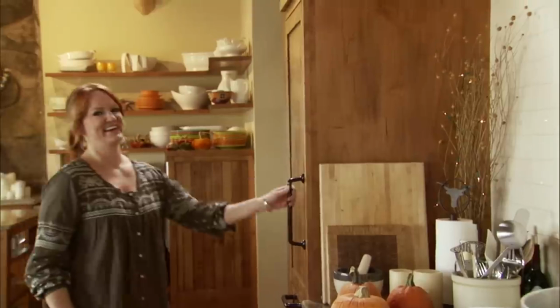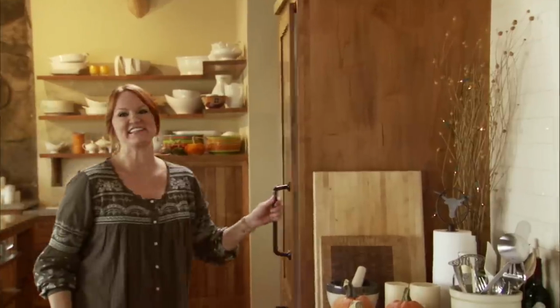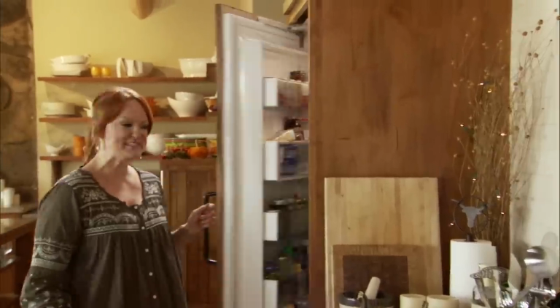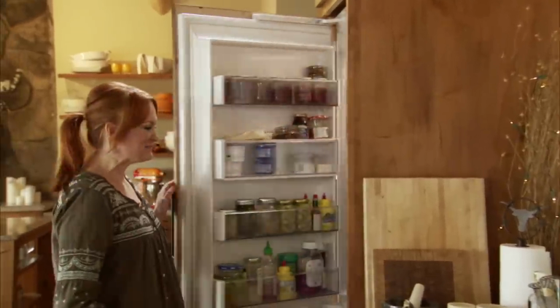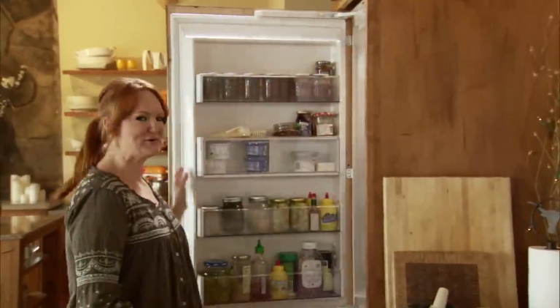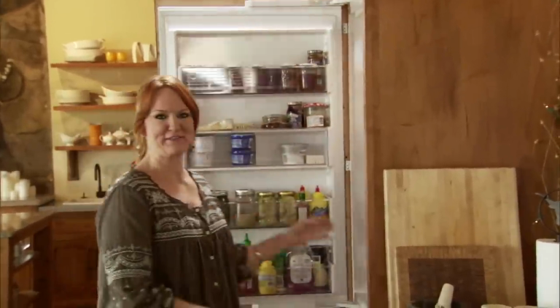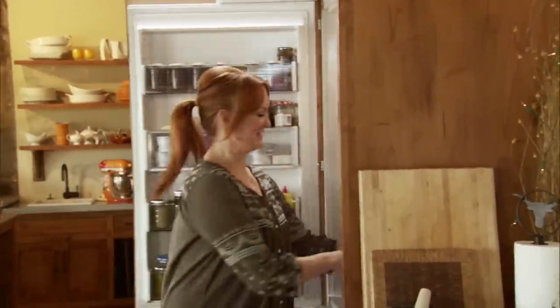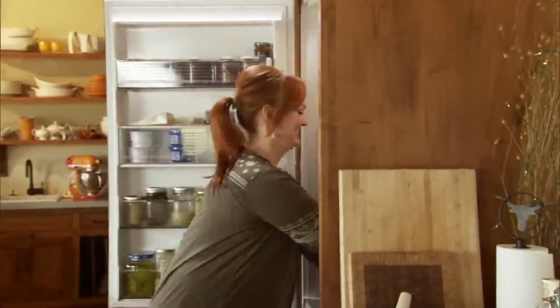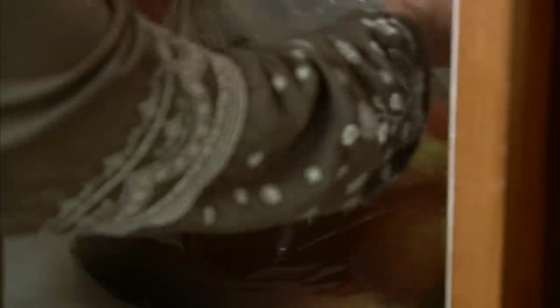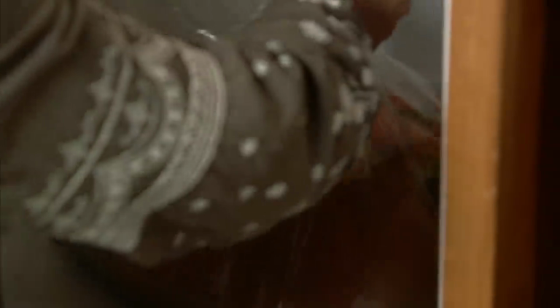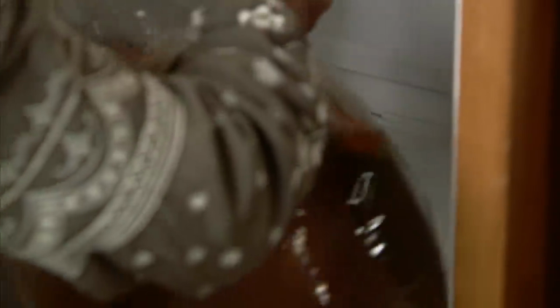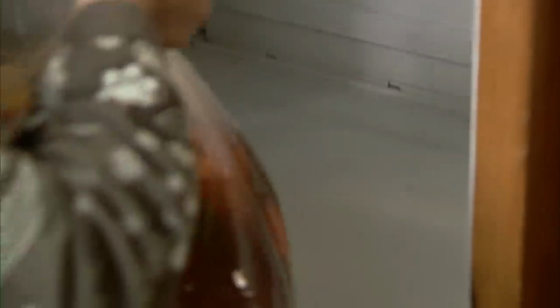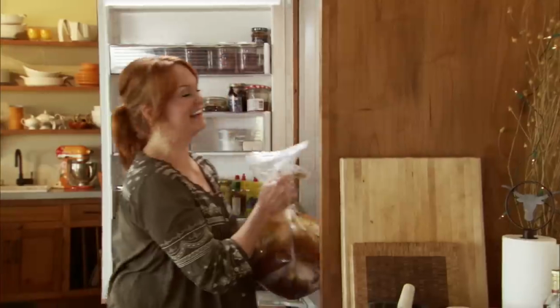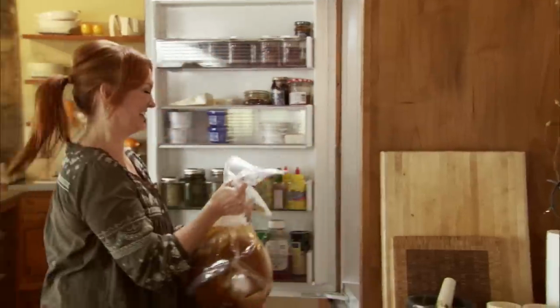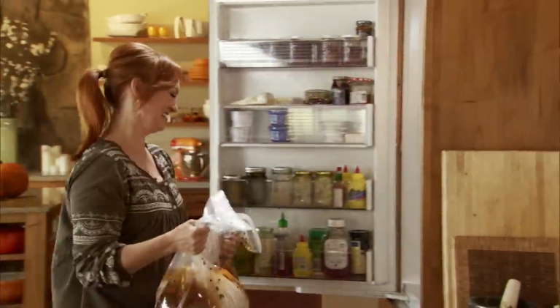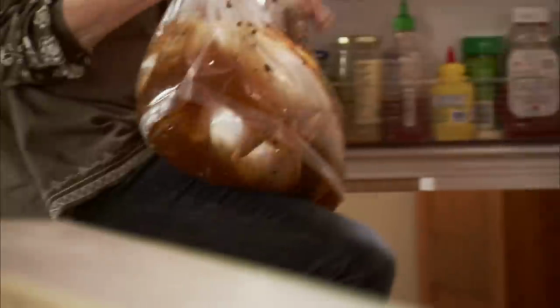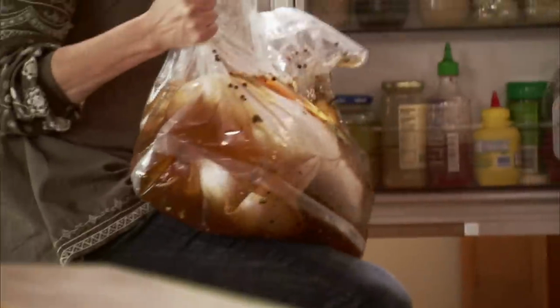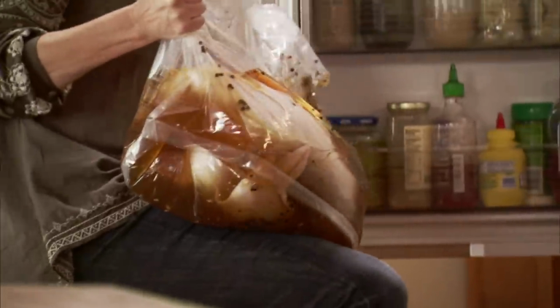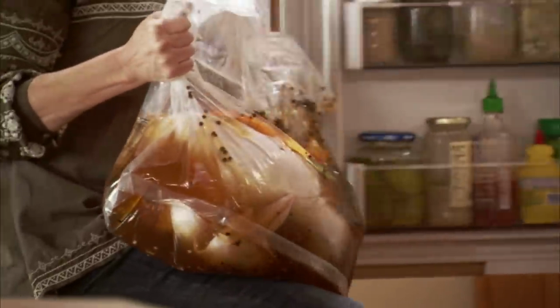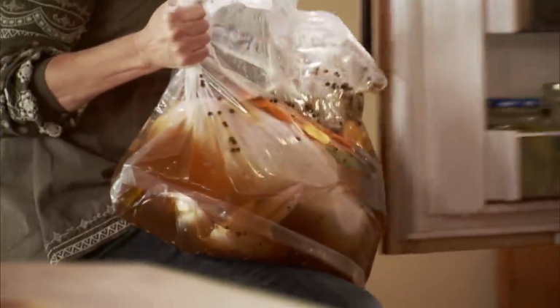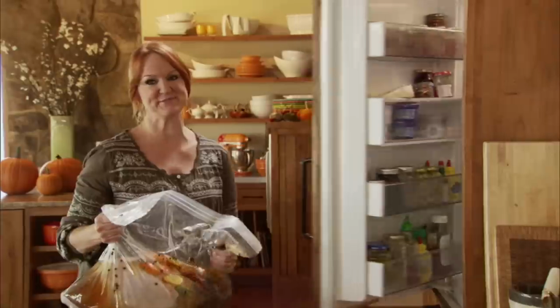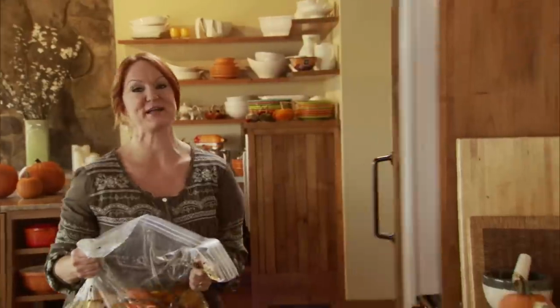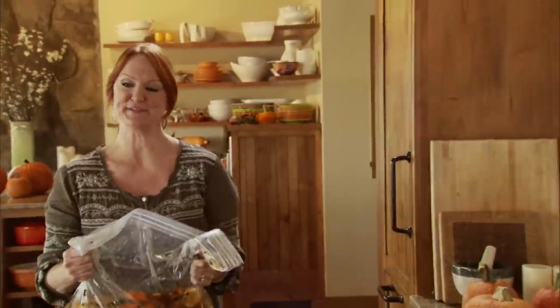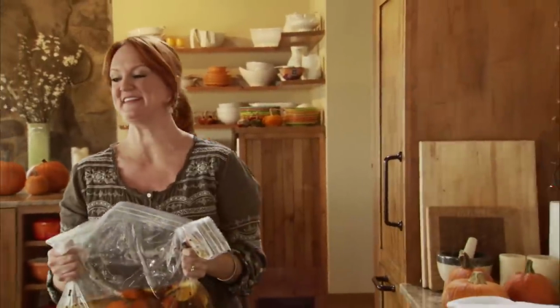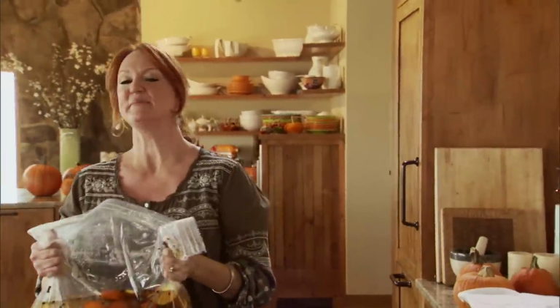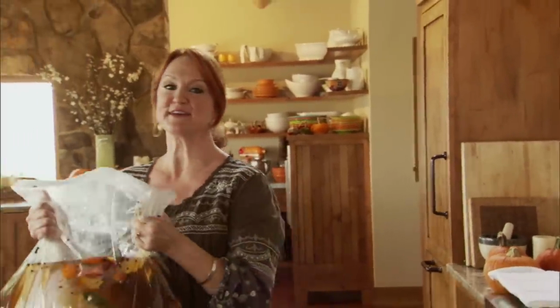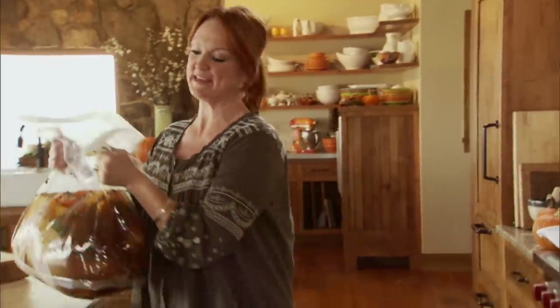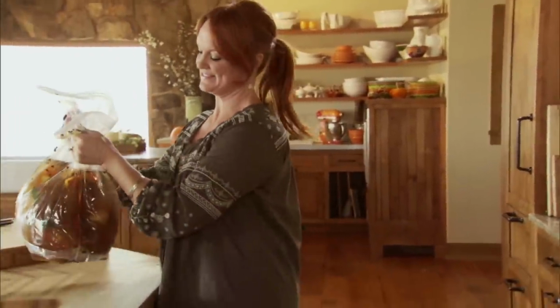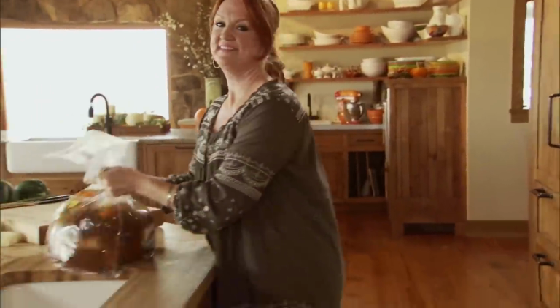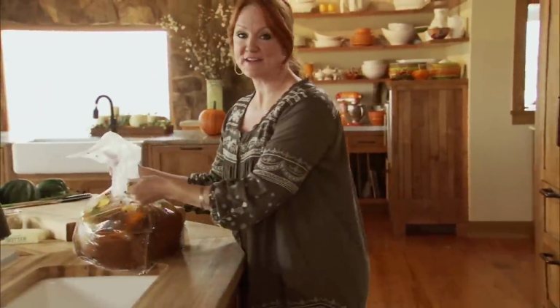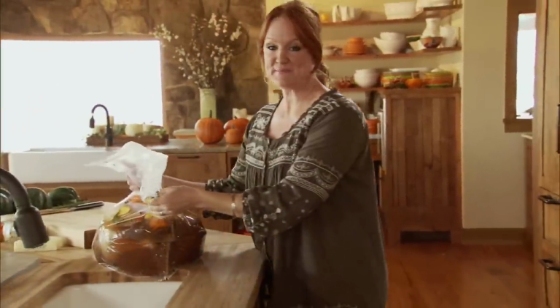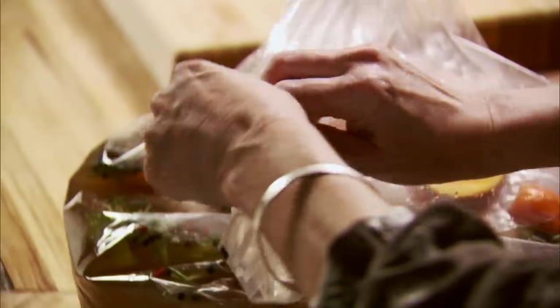All right, time to take the big boy out of the fridge — this is heavy. I always do a 20-pound turkey because we have a lot of people to feed, but also because that's what I've always made, so I do it the same every year.